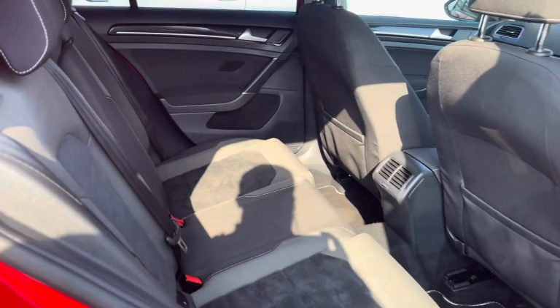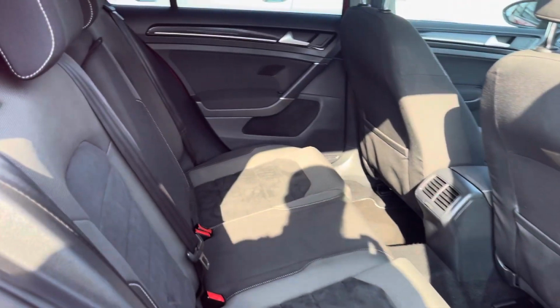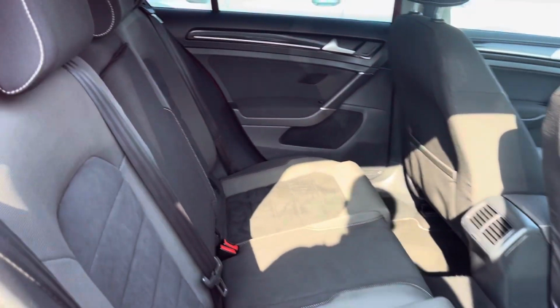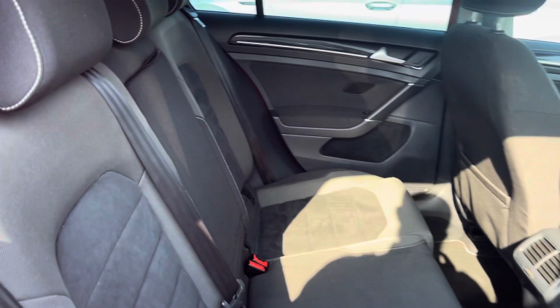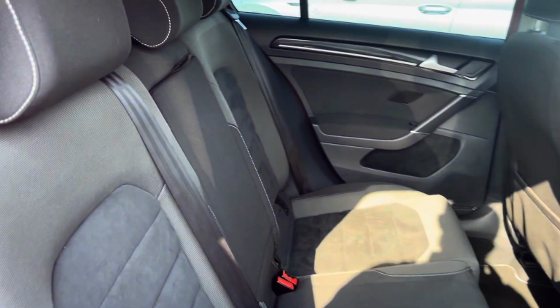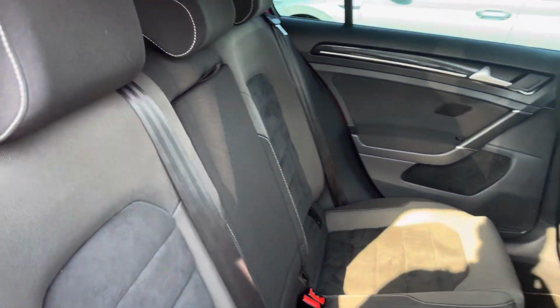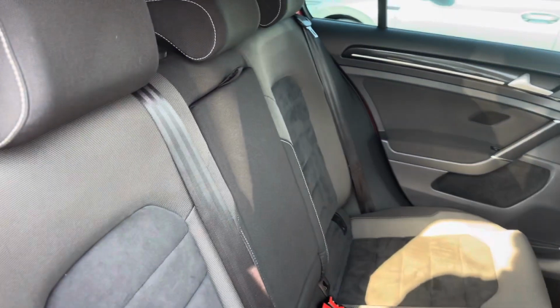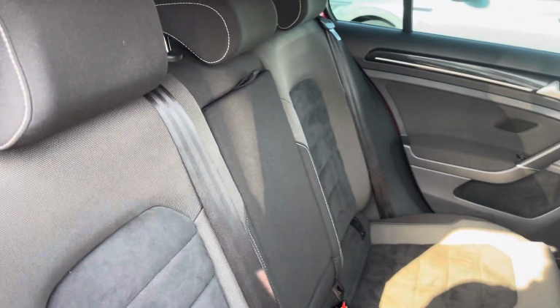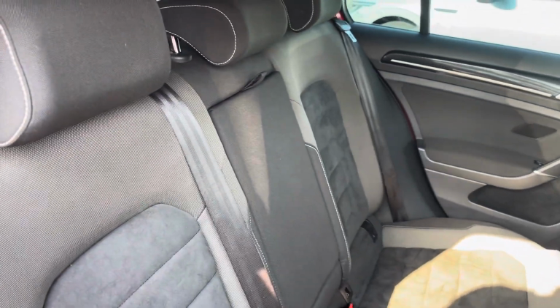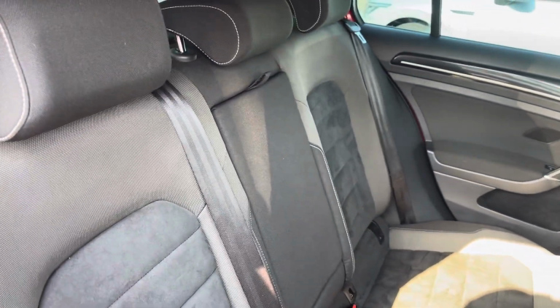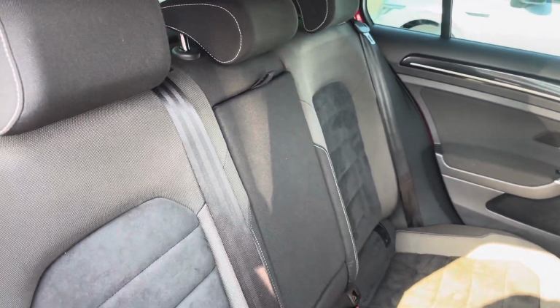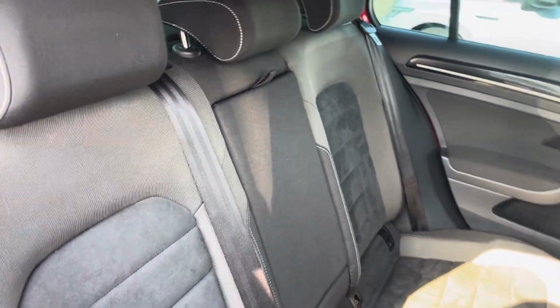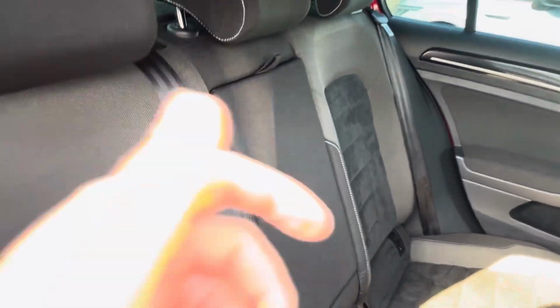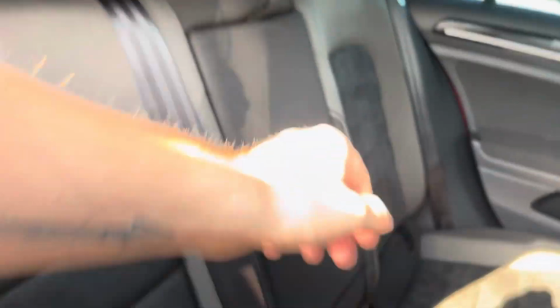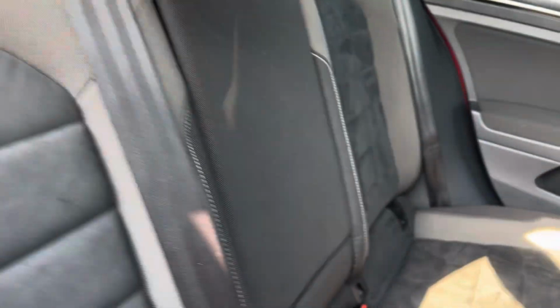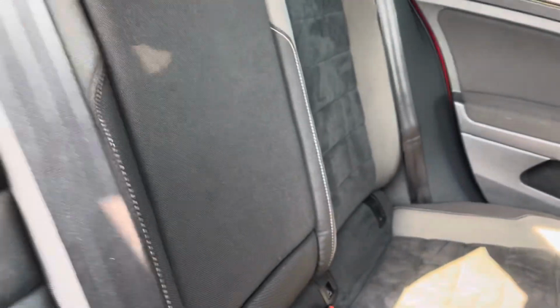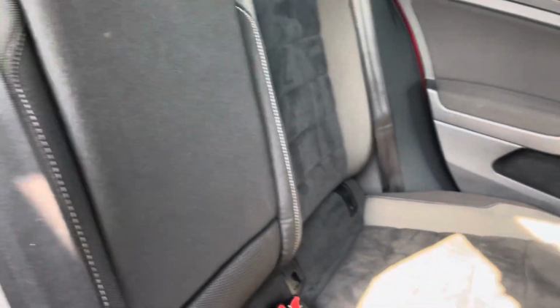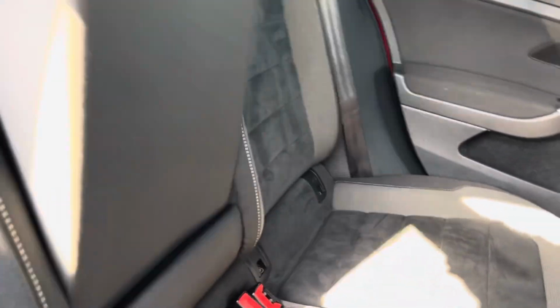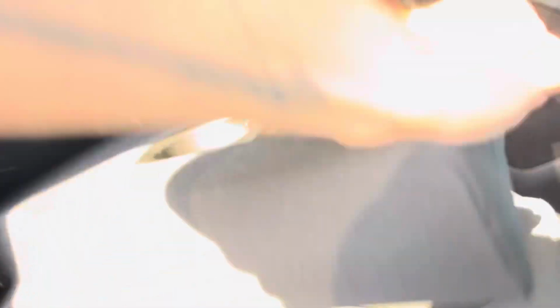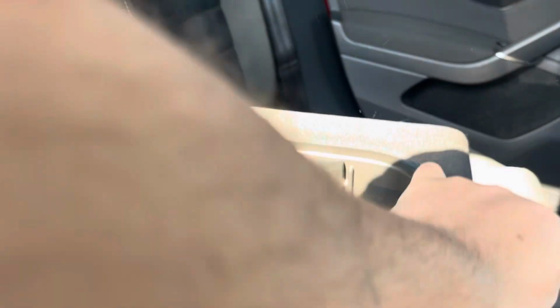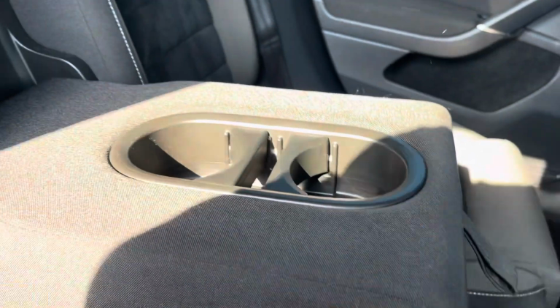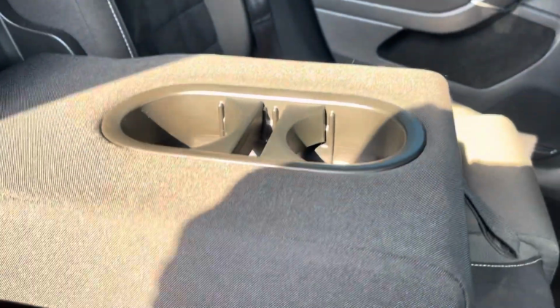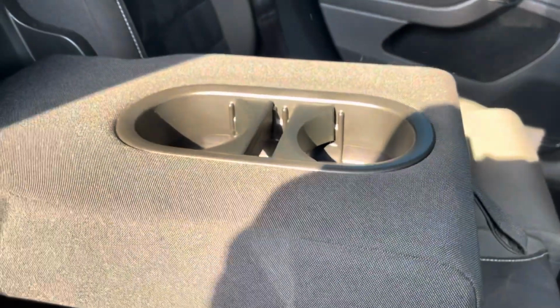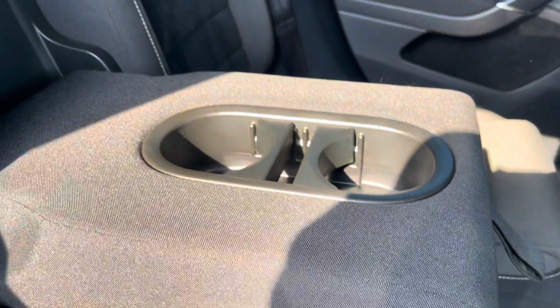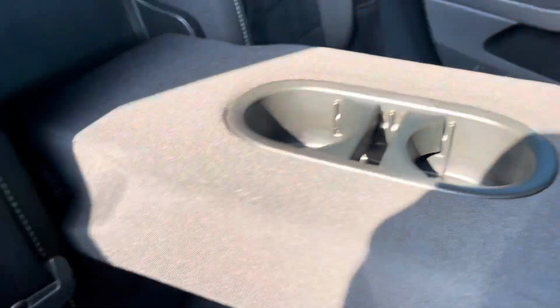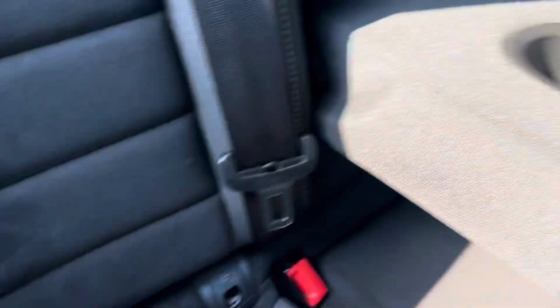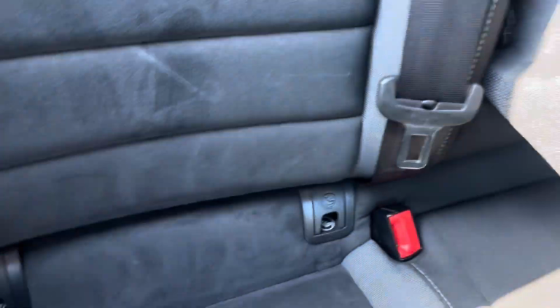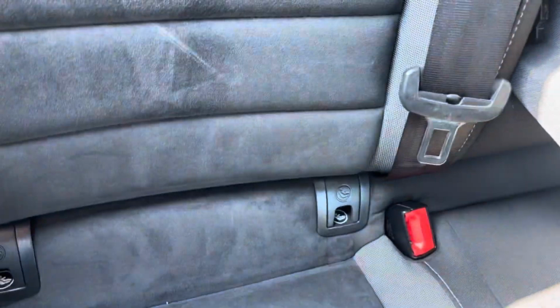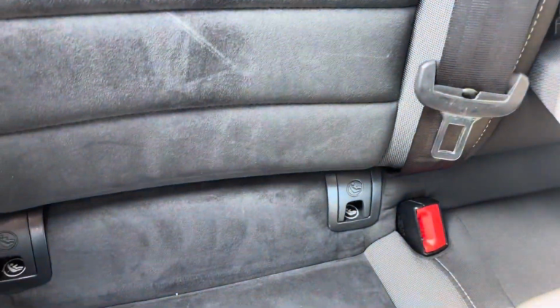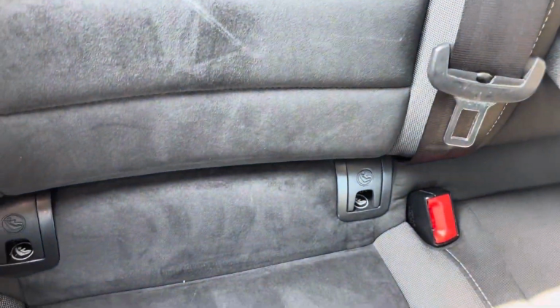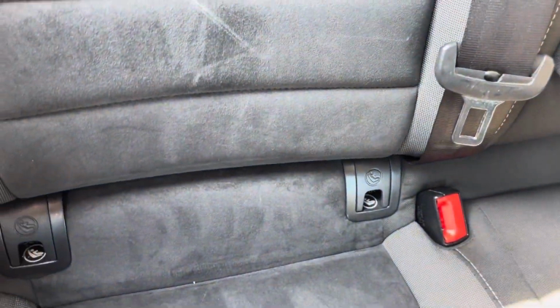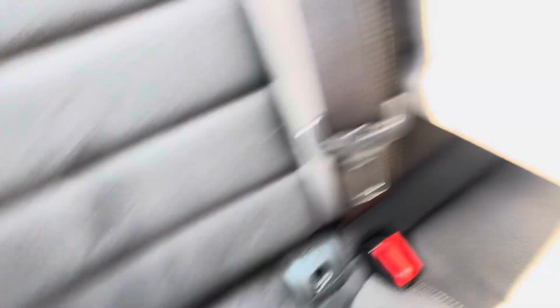Into the rear seating and you'll find the interior to be fitted with cloth upholstery, which features a folding central armrest and cup holder combination, as well as isofix mounting points.